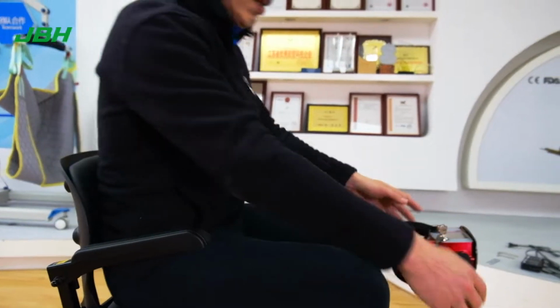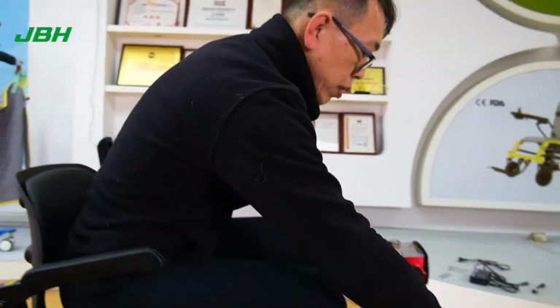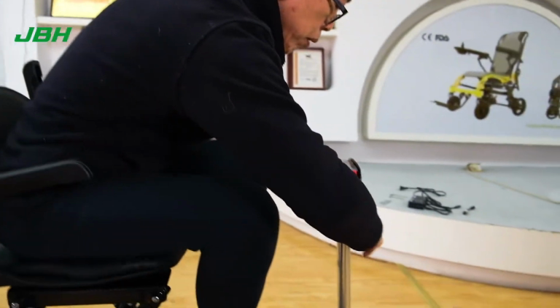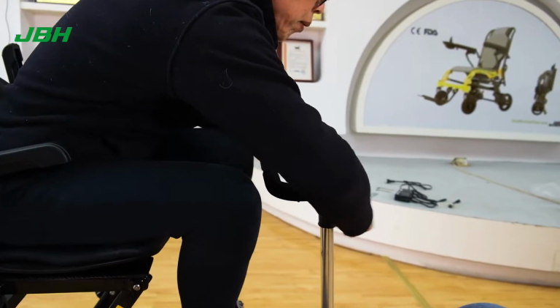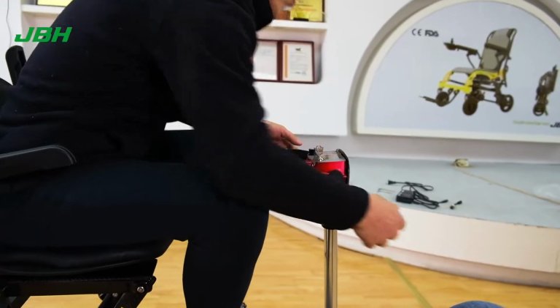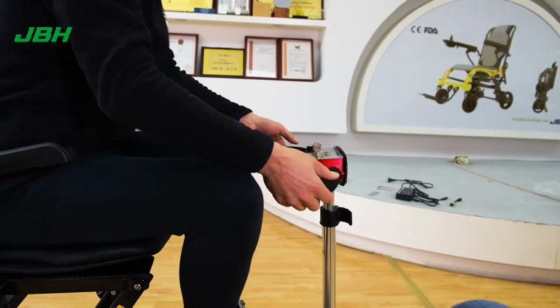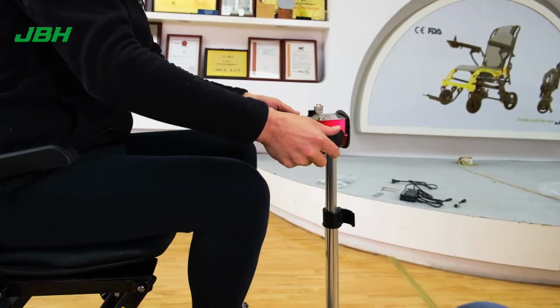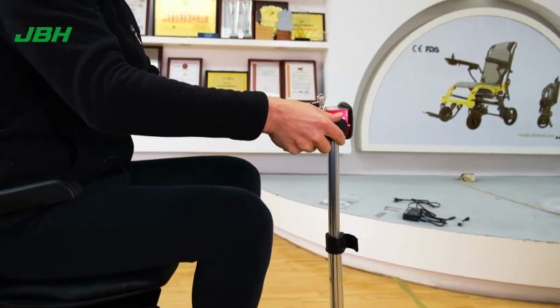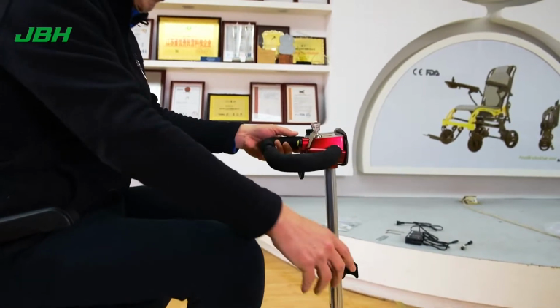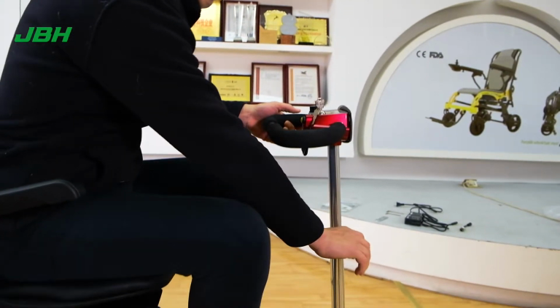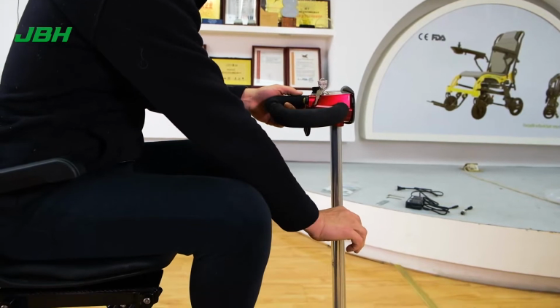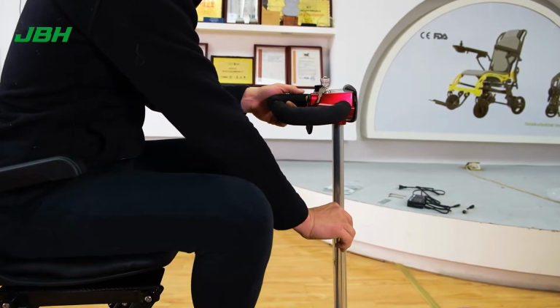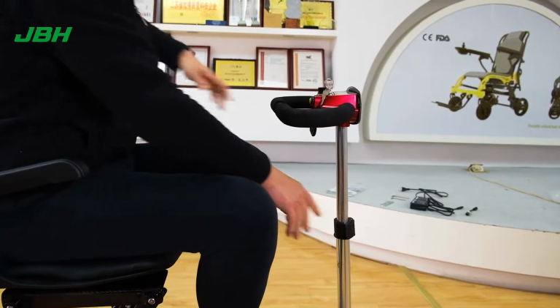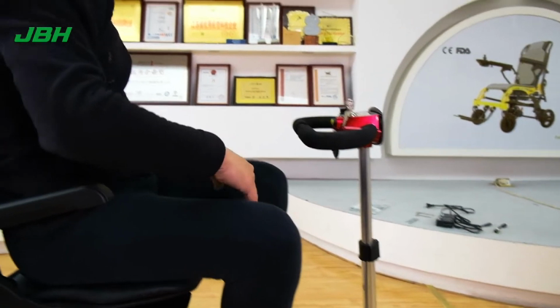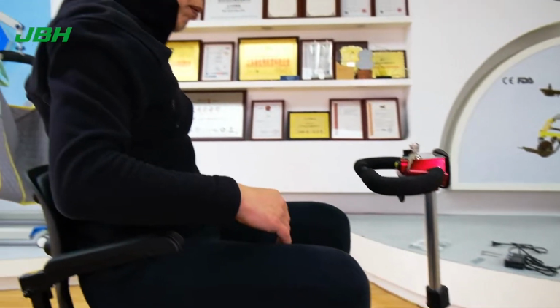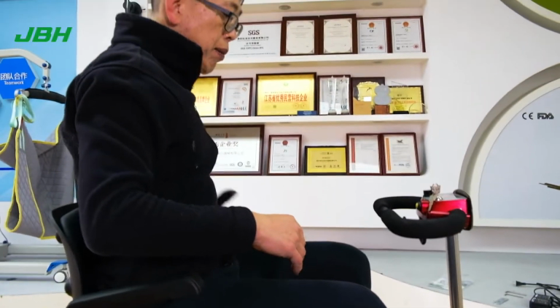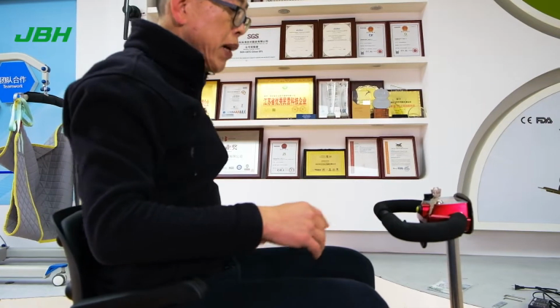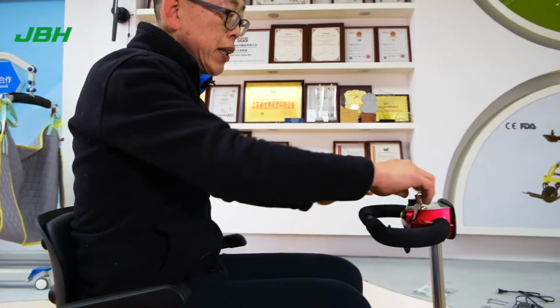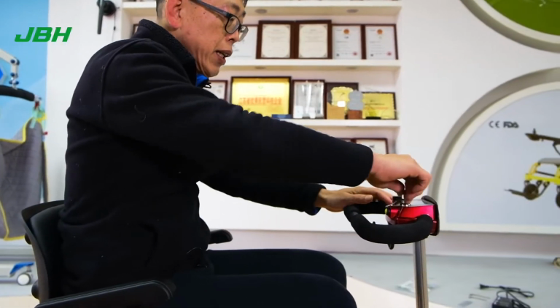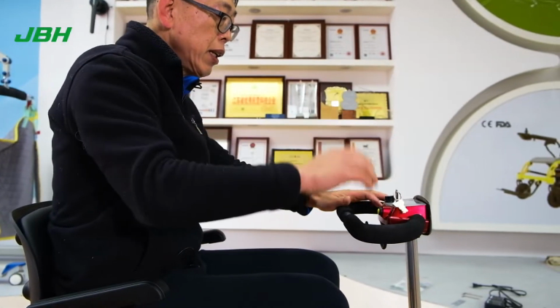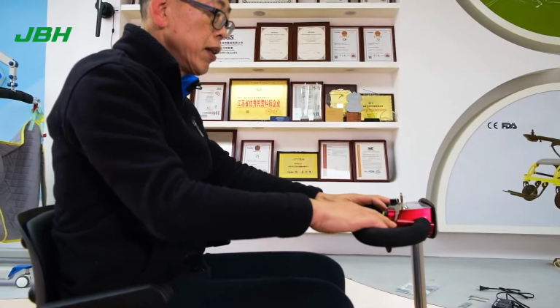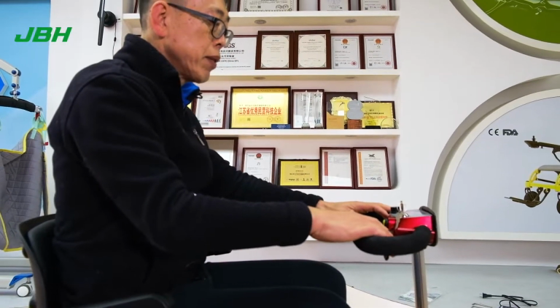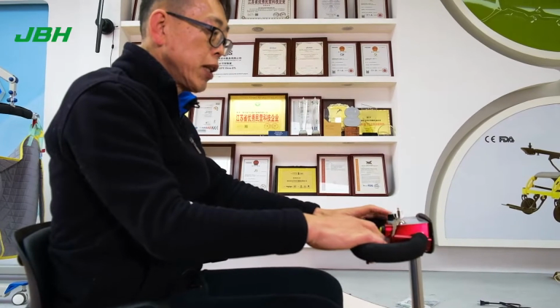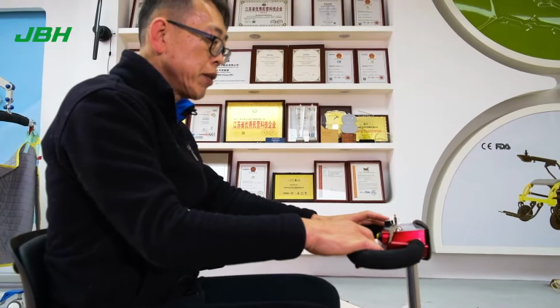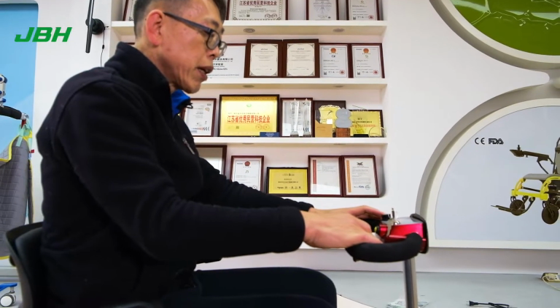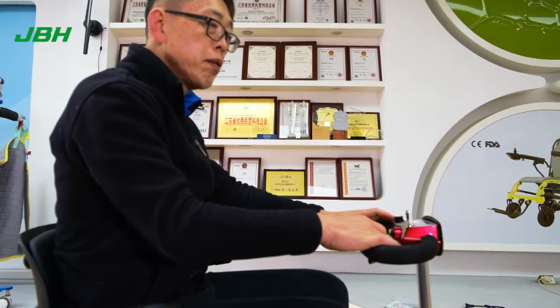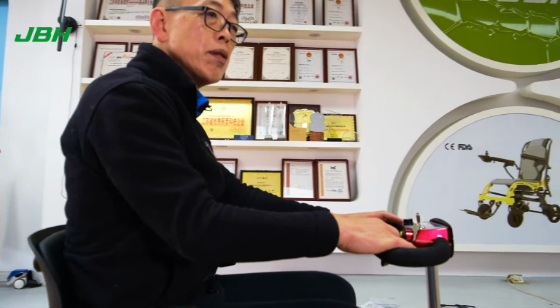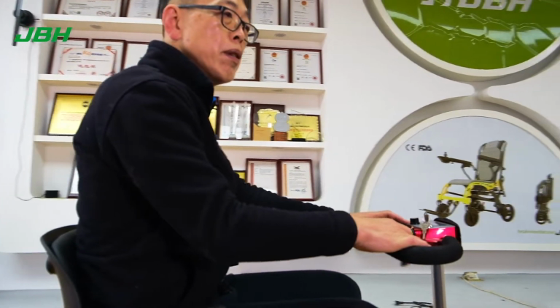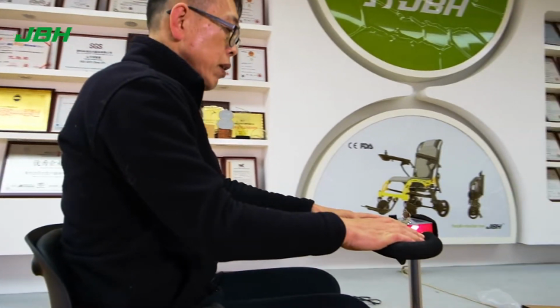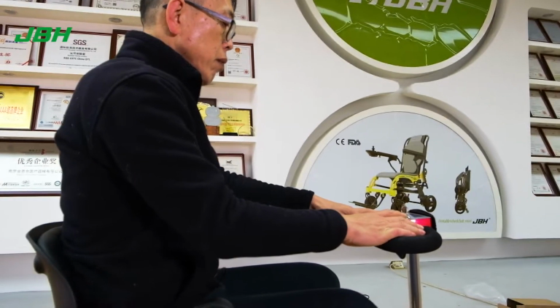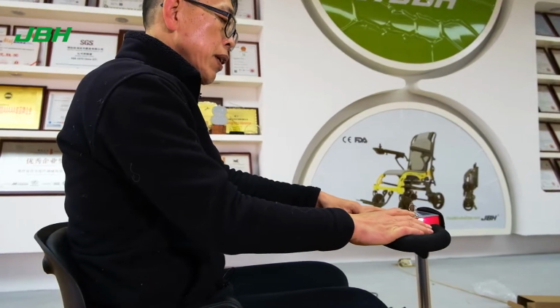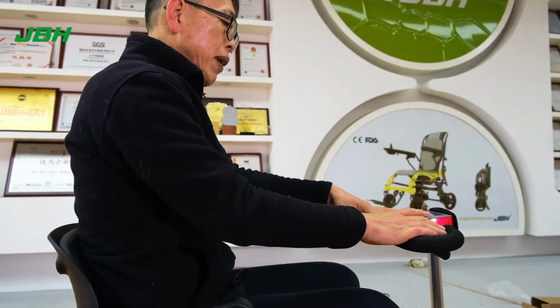Adjust the armrest length. Put the arm right back, turn on the key, touch the lever, and we can go forward or backward.